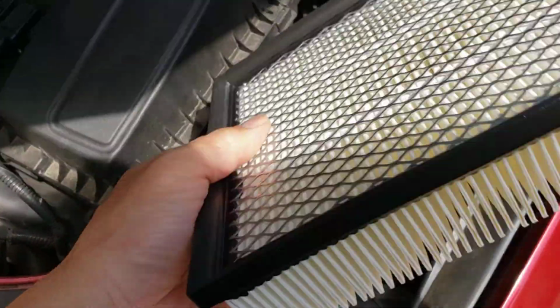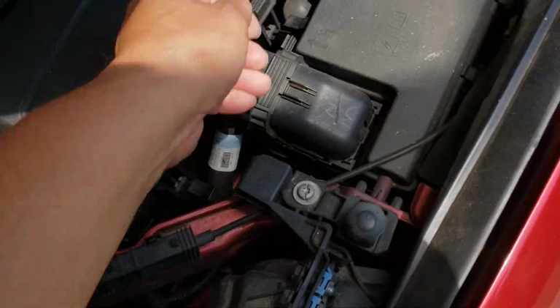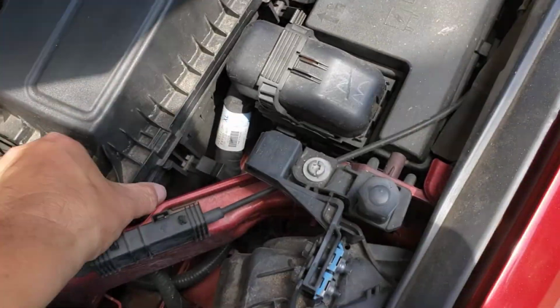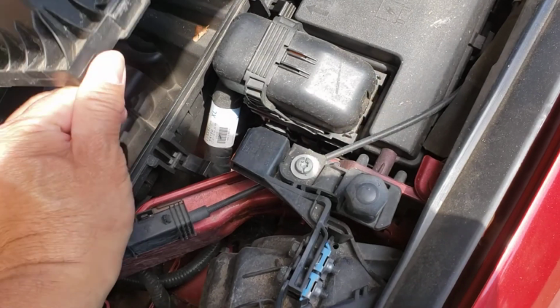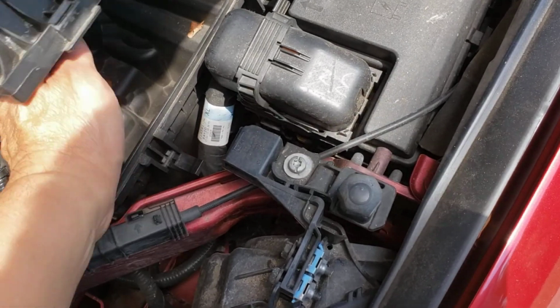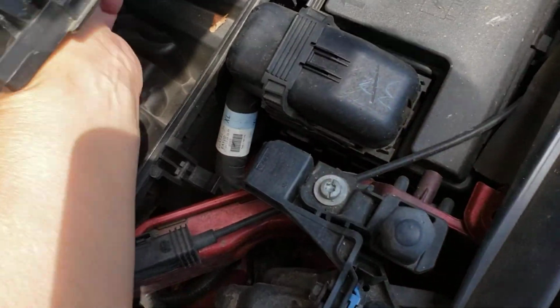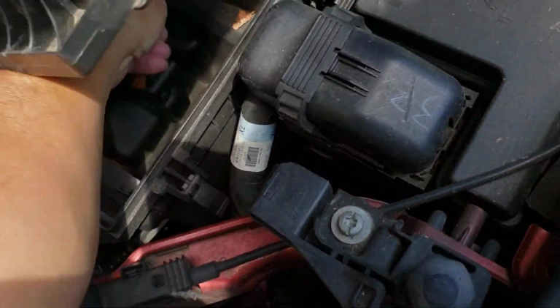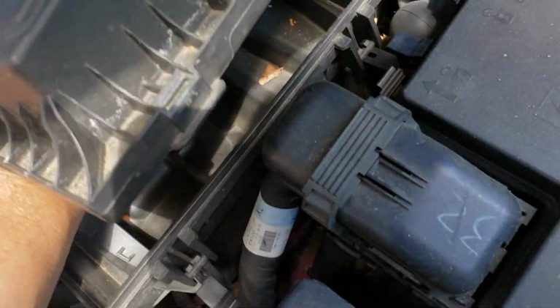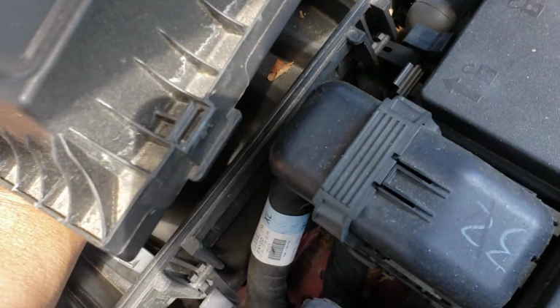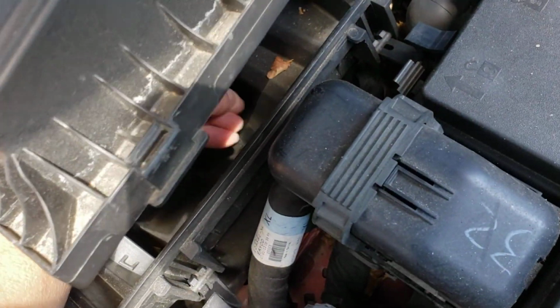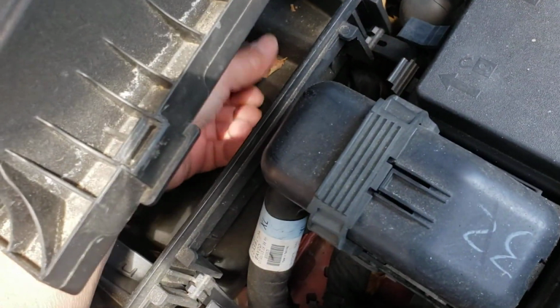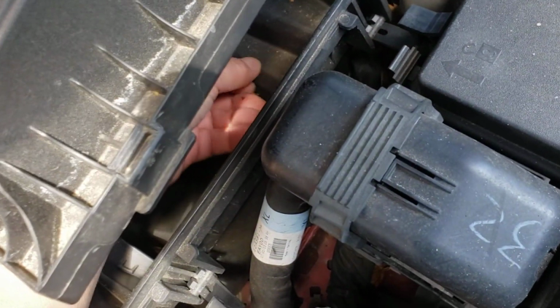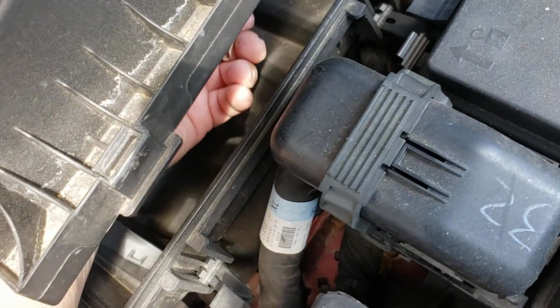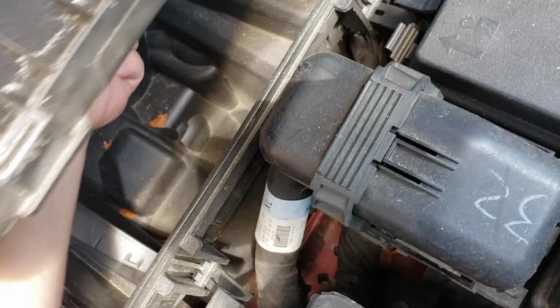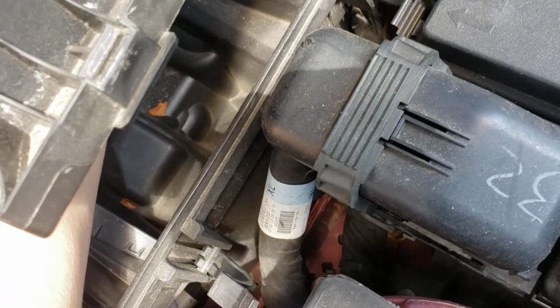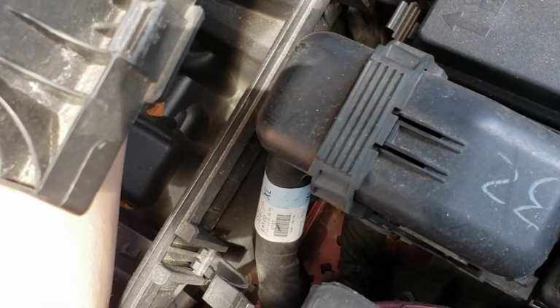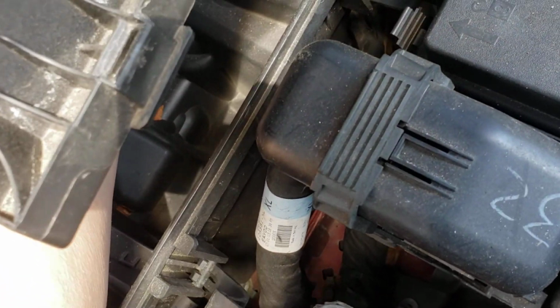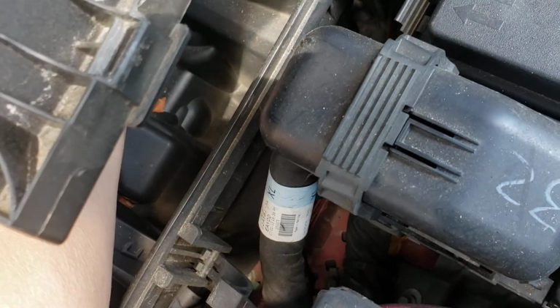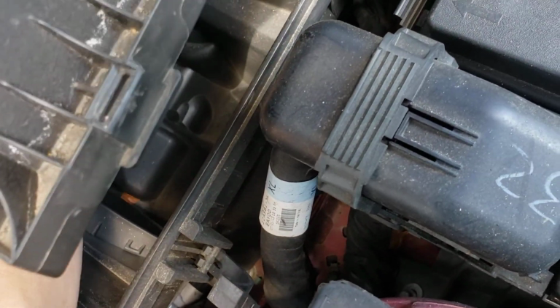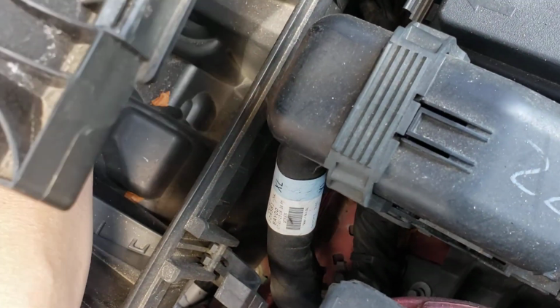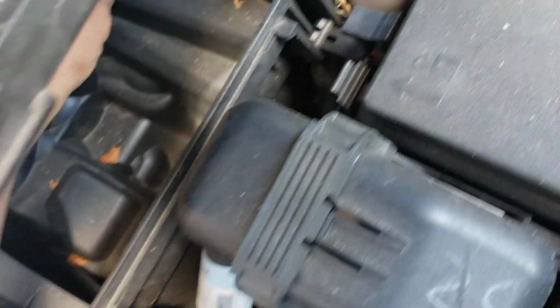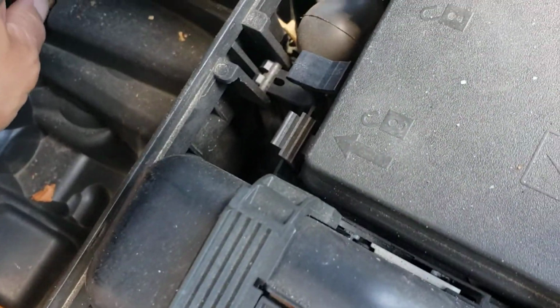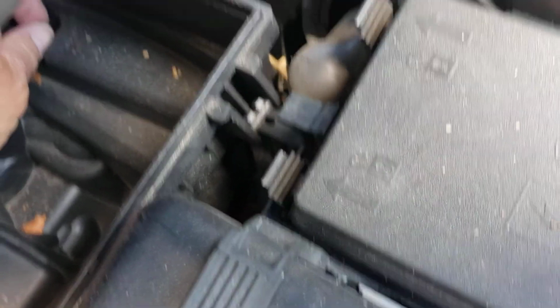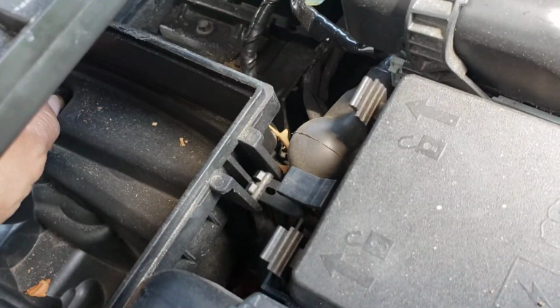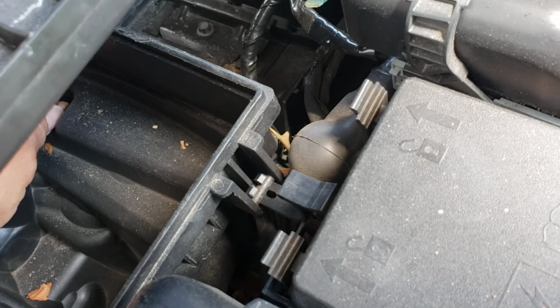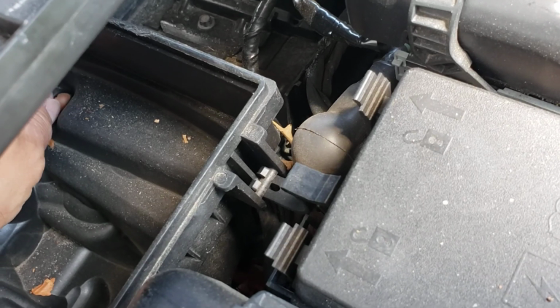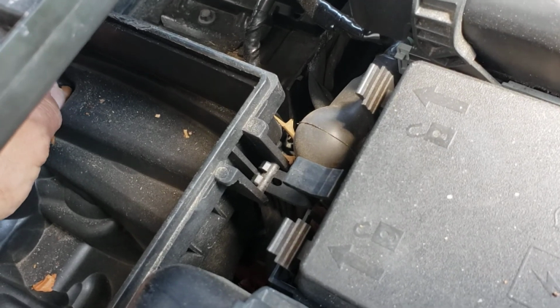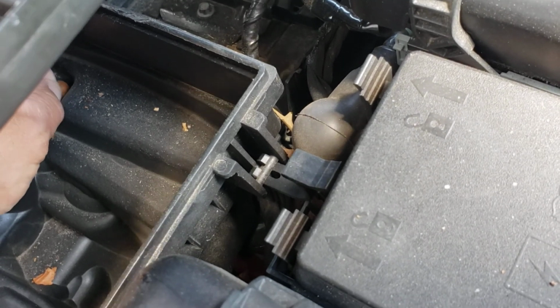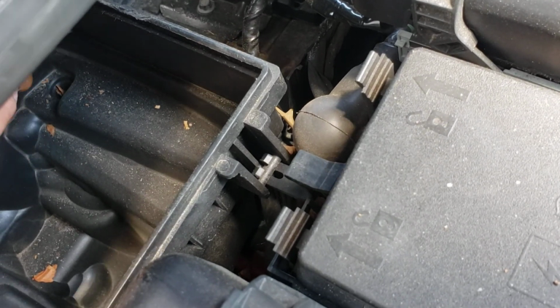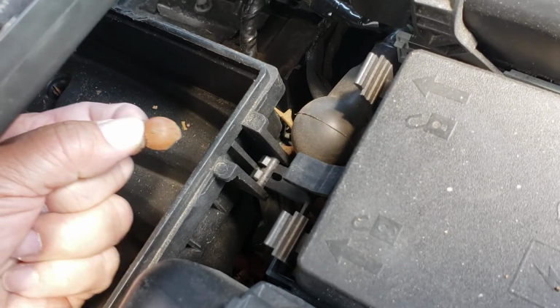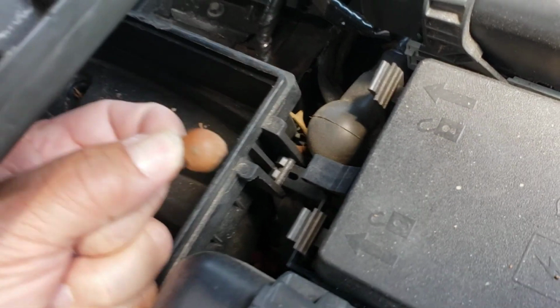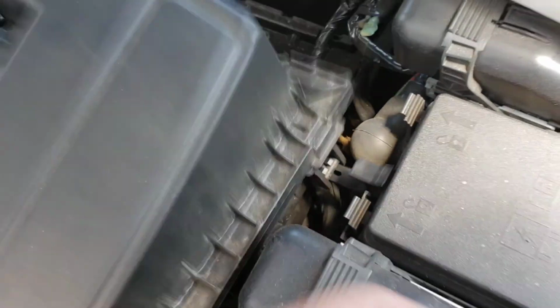Out with the old, in with the new. Make sure you clean up whatever's in here — whatever you can. The leaves, little nuts from the squirrel.